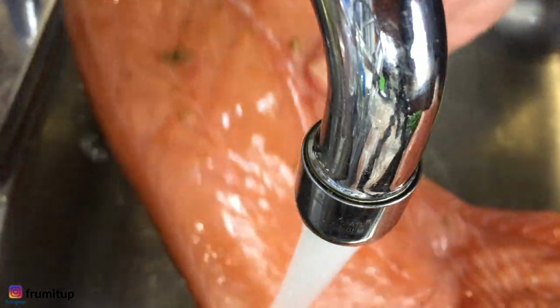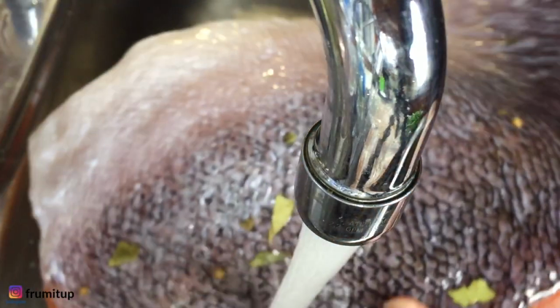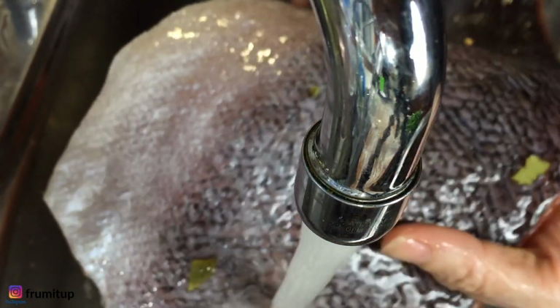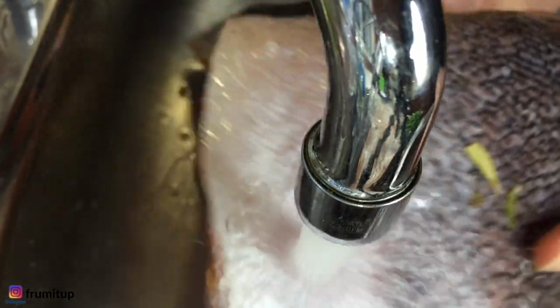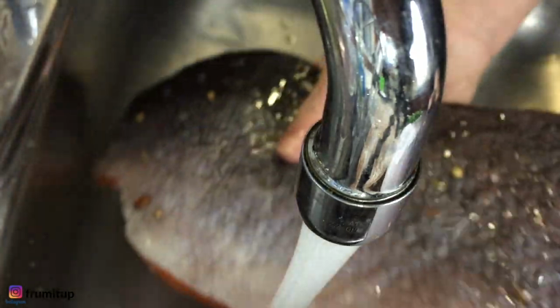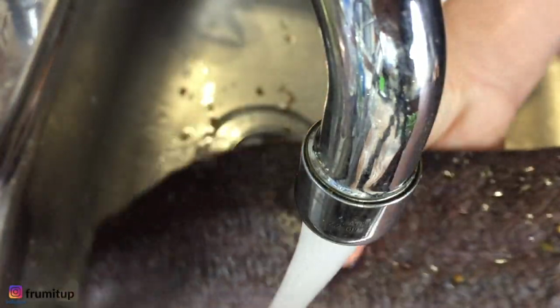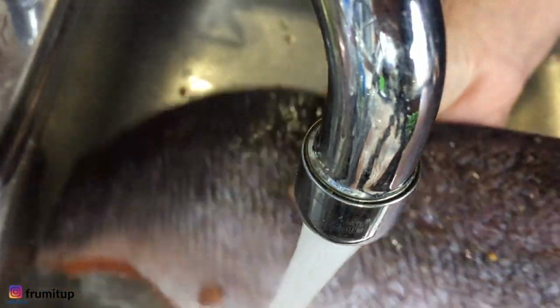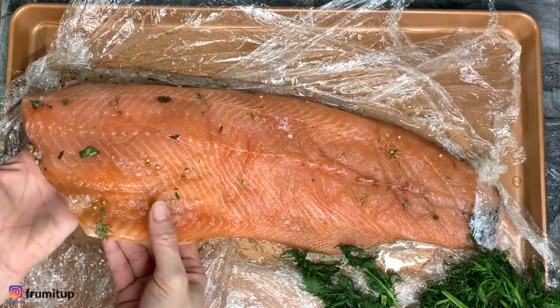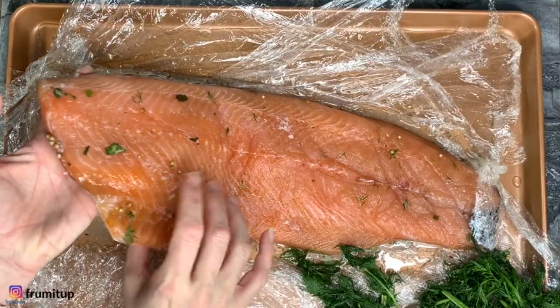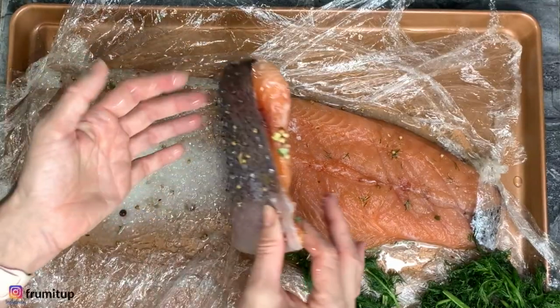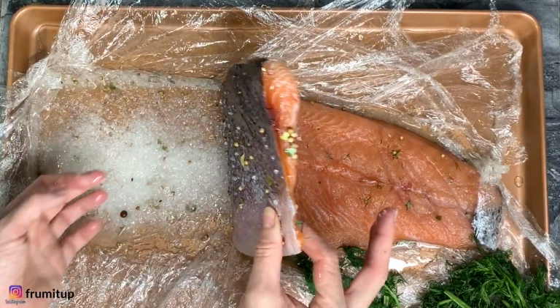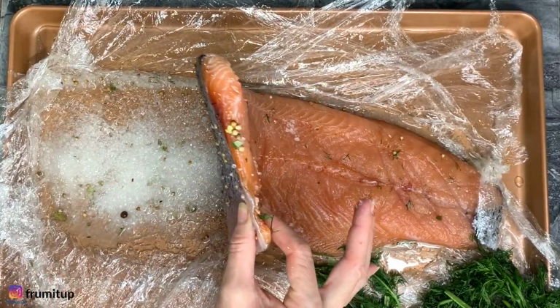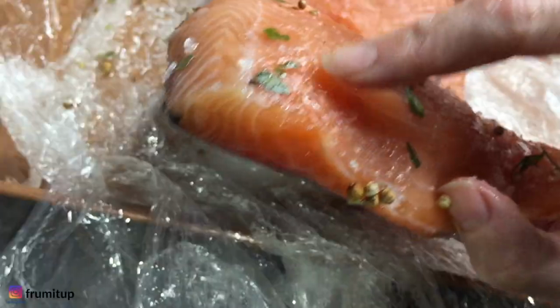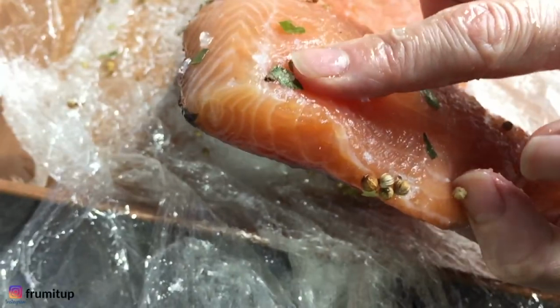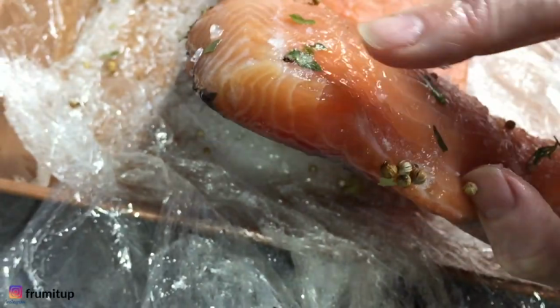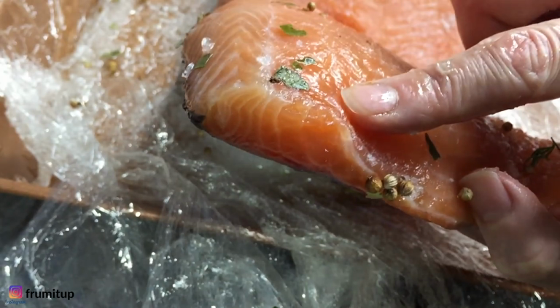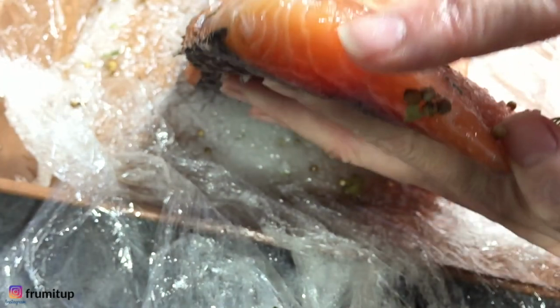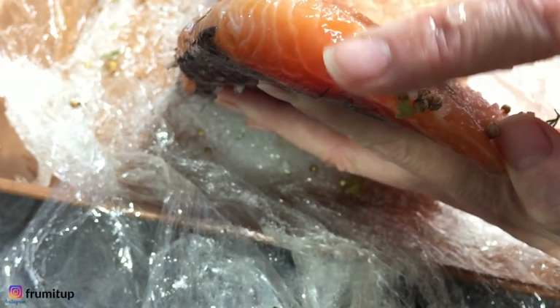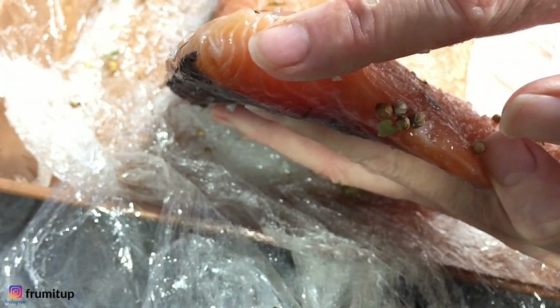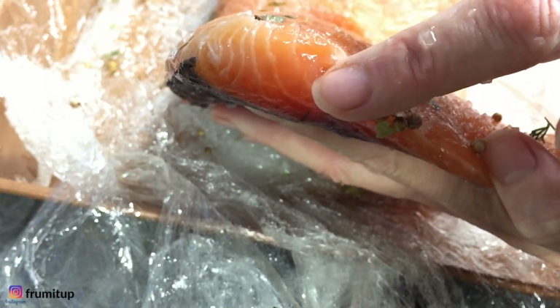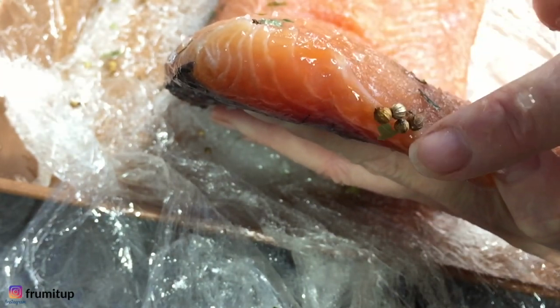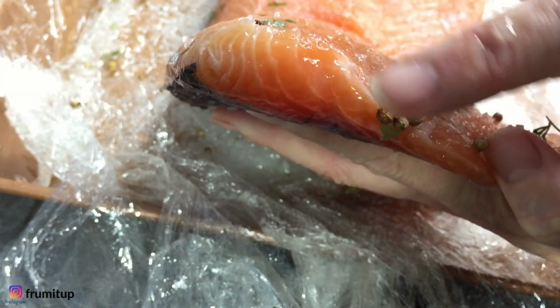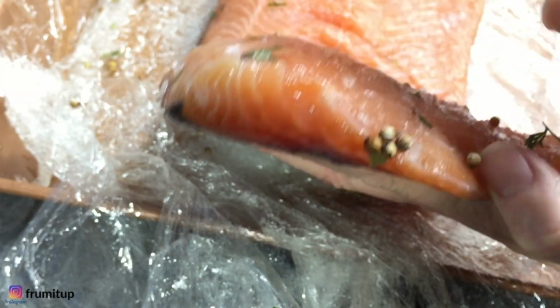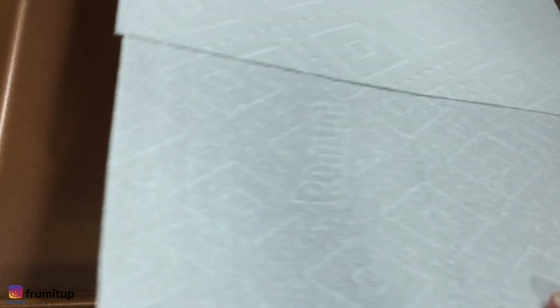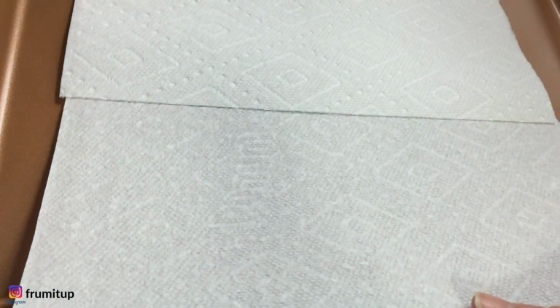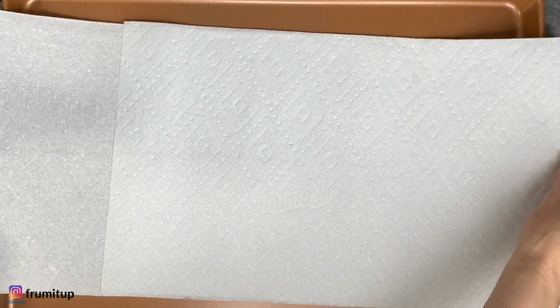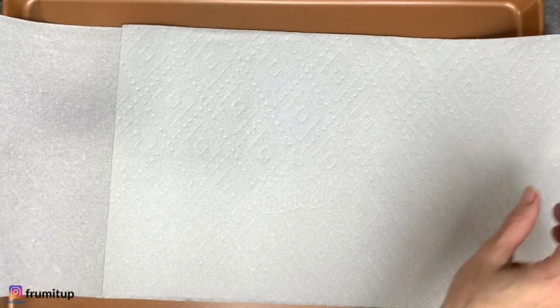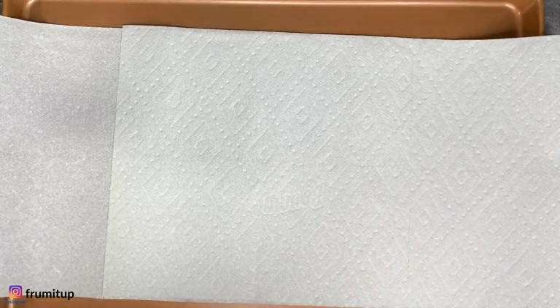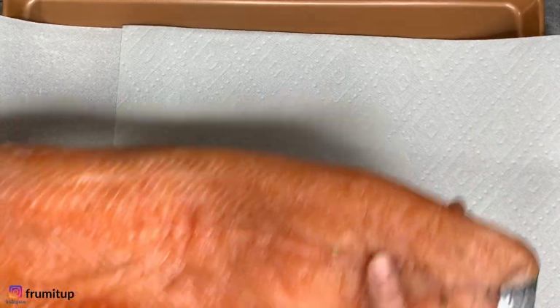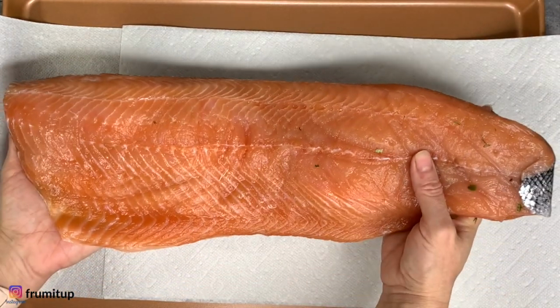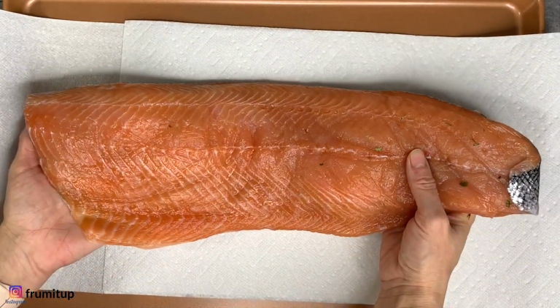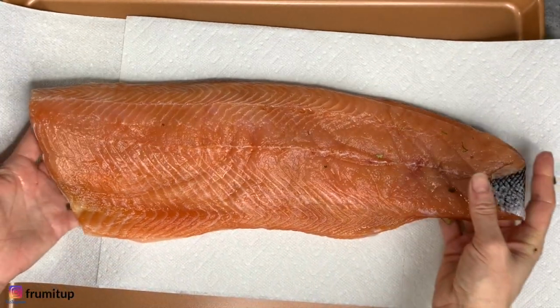You can remove the cure and dill and leave some behind, or rinse it off completely, depending on how much flavor you want in your gravlax. You will notice that the surface texture of your salmon has changed — it is slightly harder than at the beginning, which is the result of the cure.